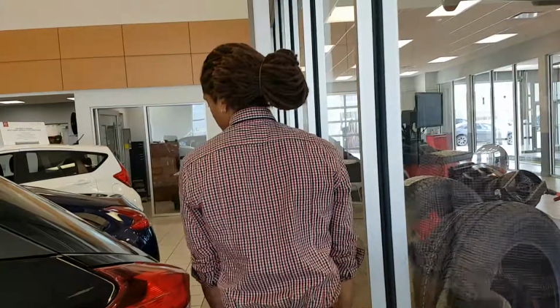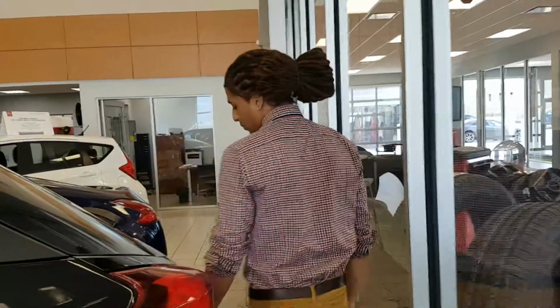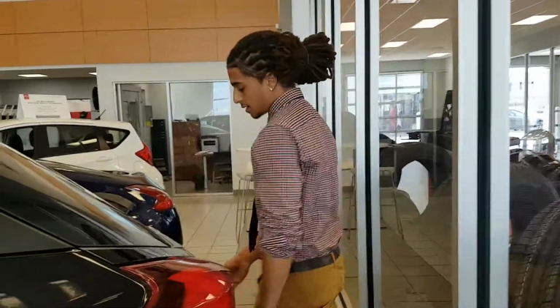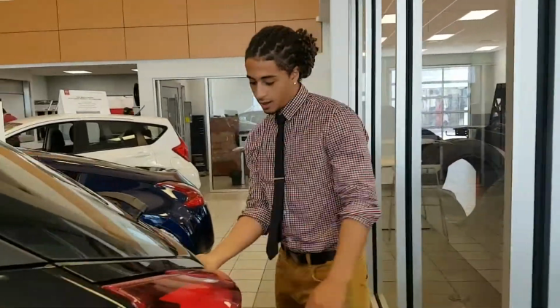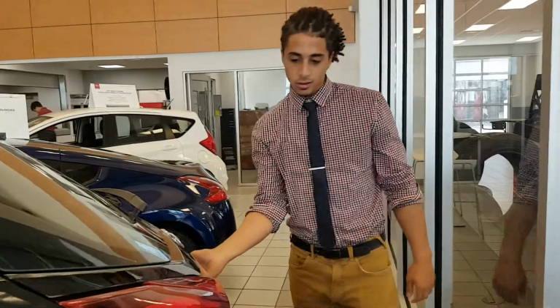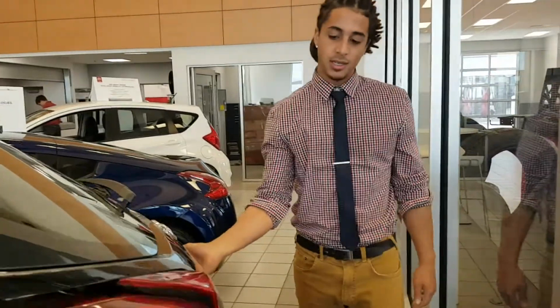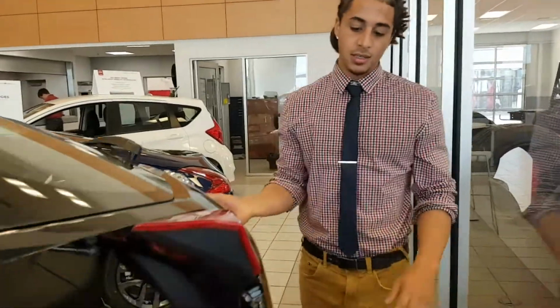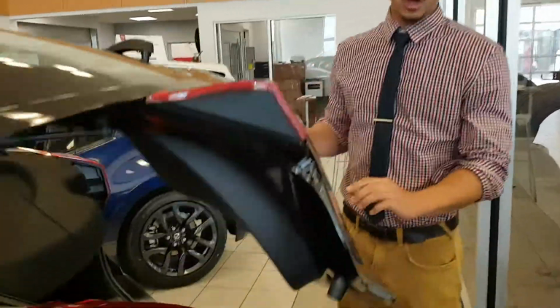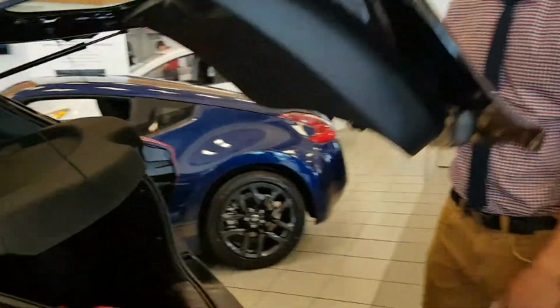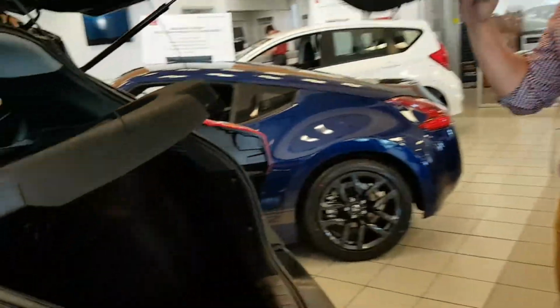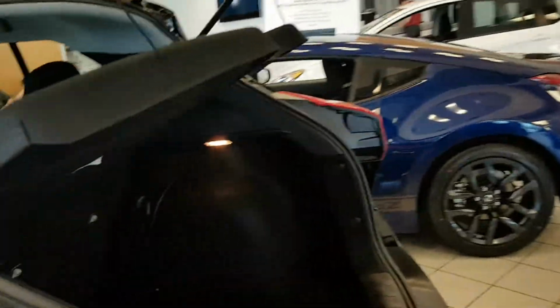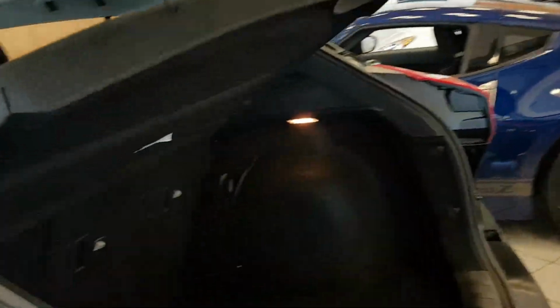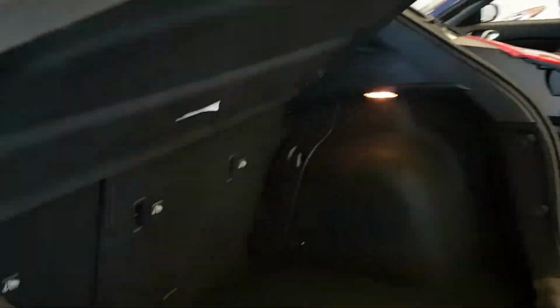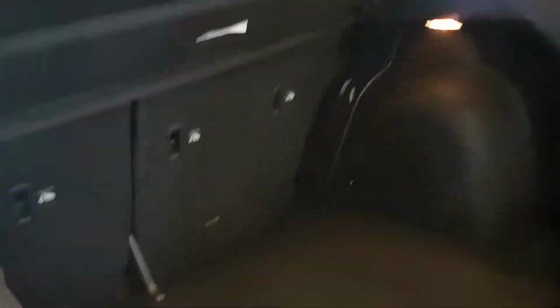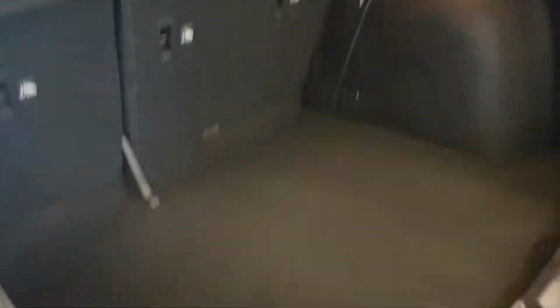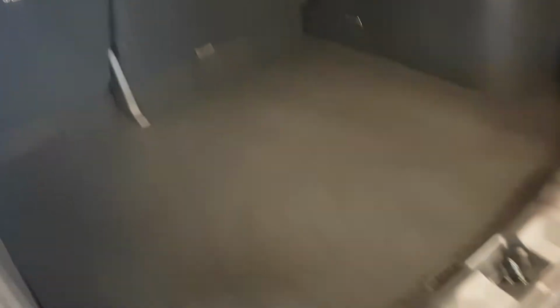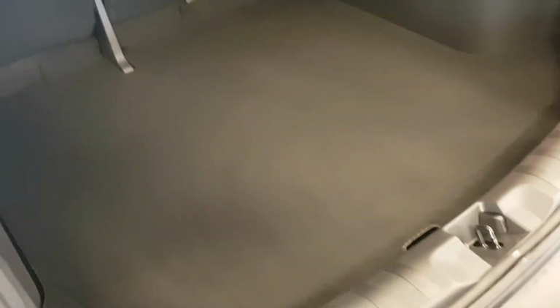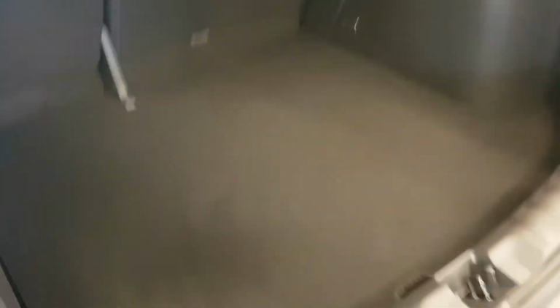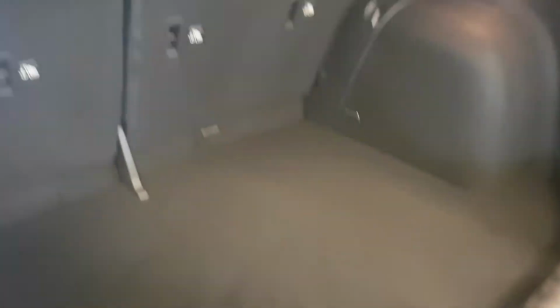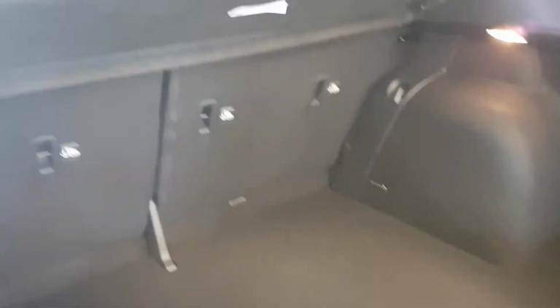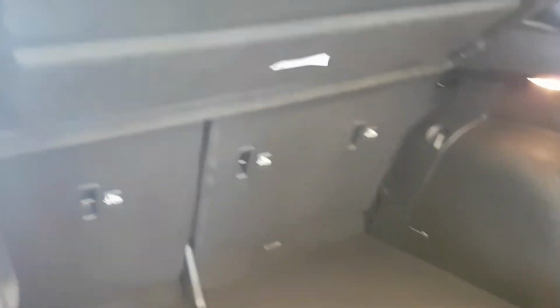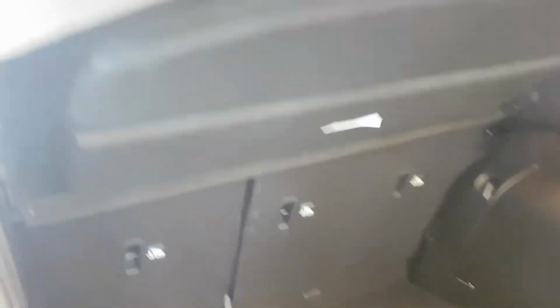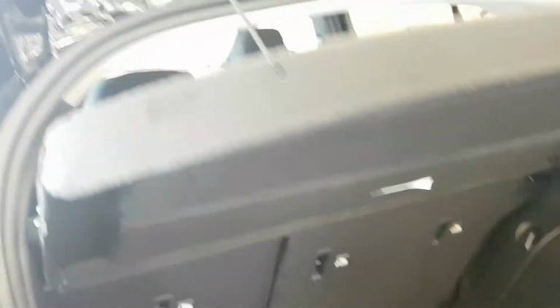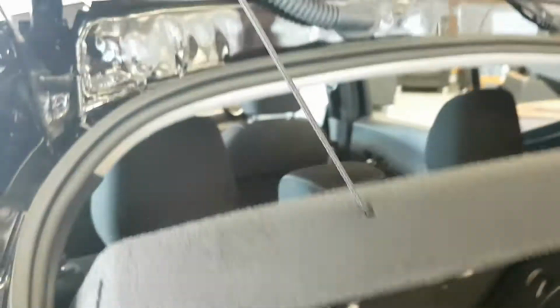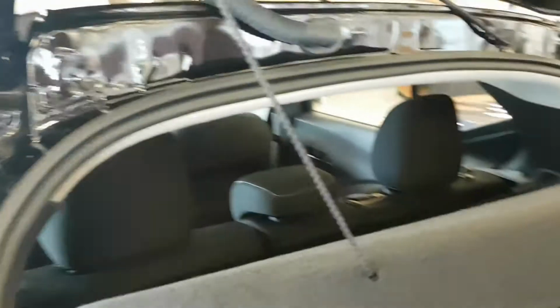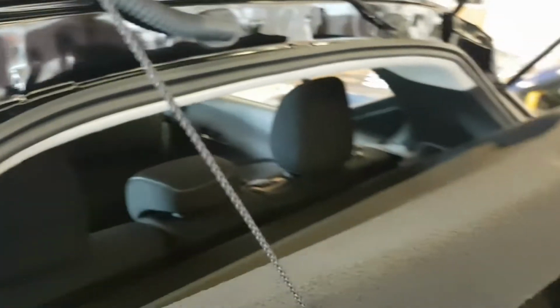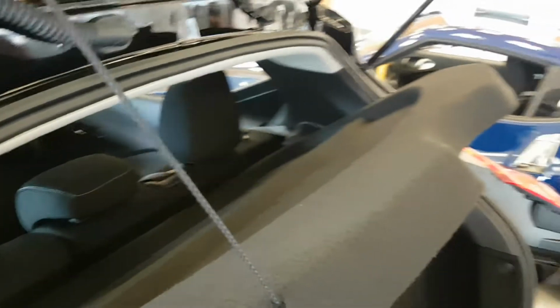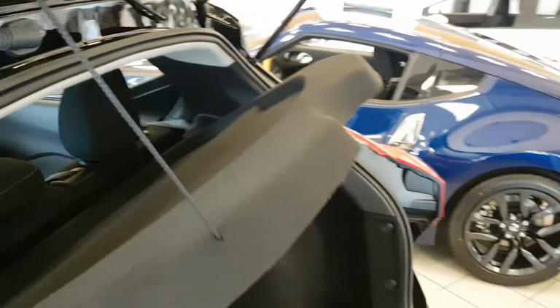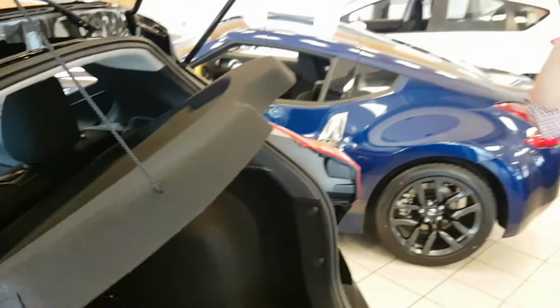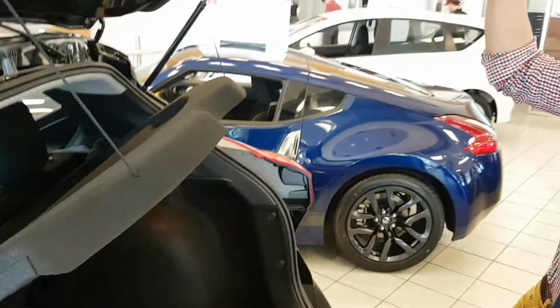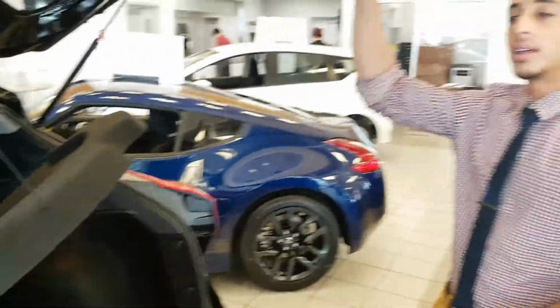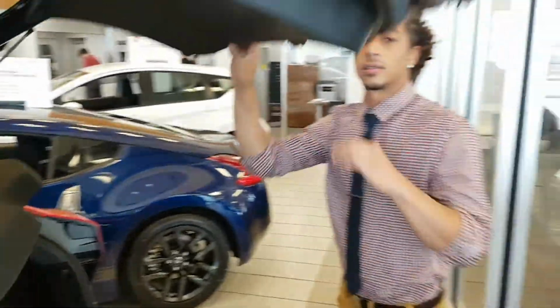Pretty impressive cargo space in these things as well. Nice big trunk, and those seats fold down too of course. Privacy shade, which is always nice. Hiding valuables, right?